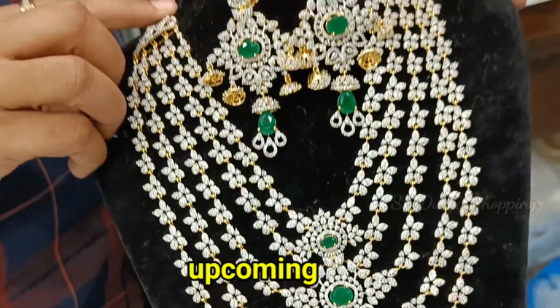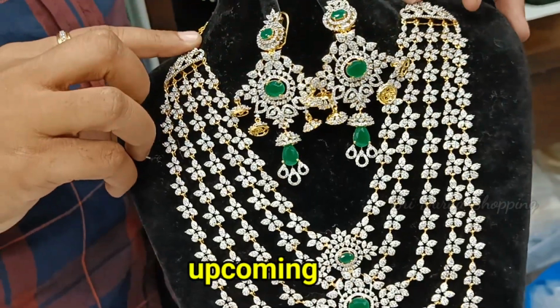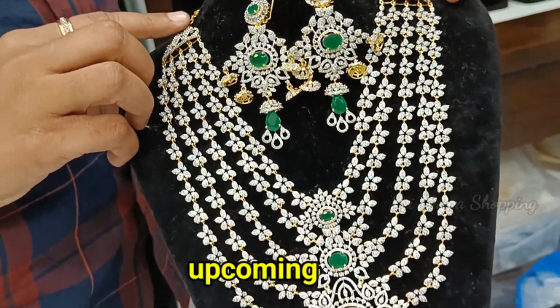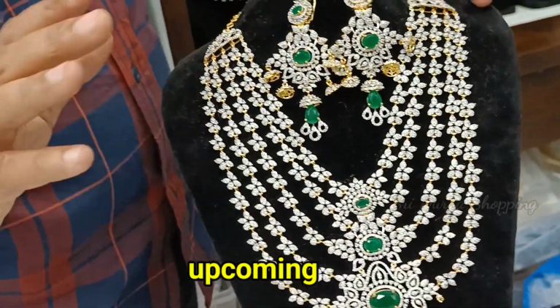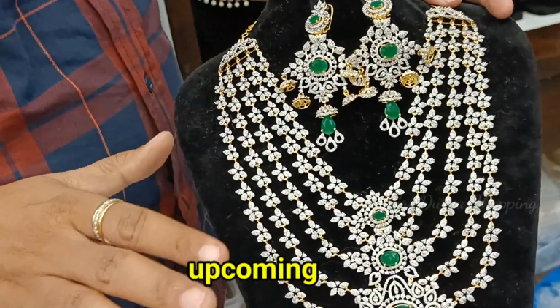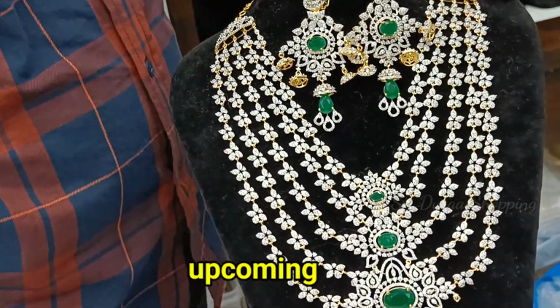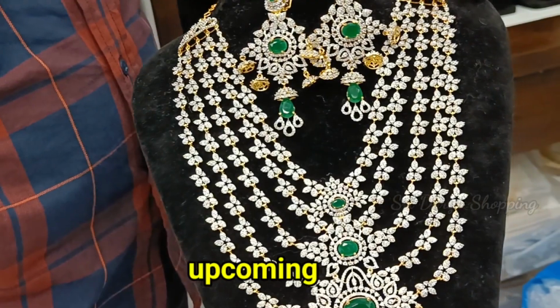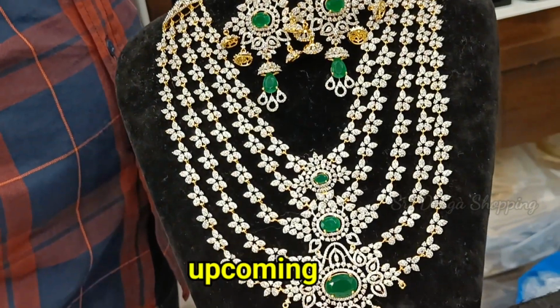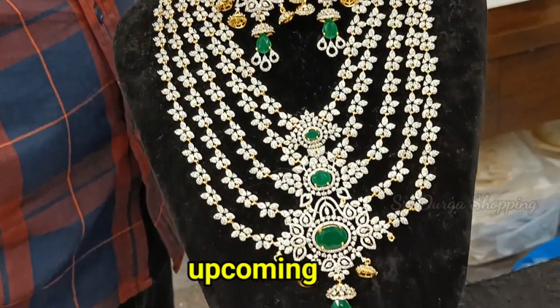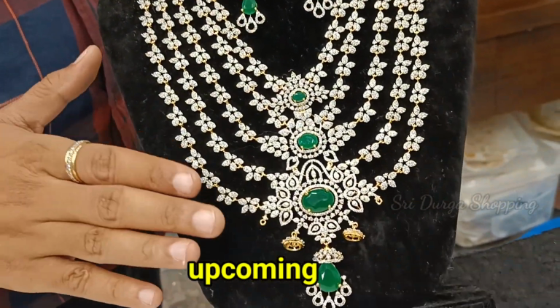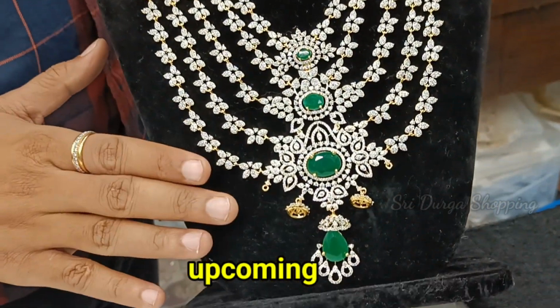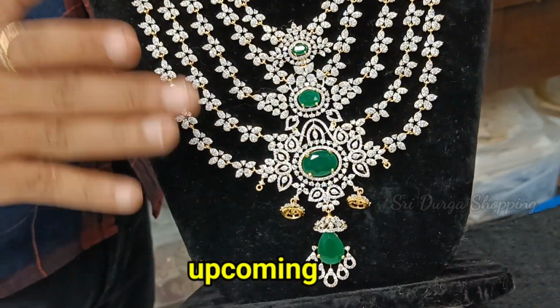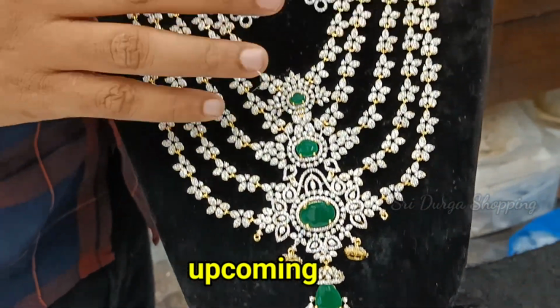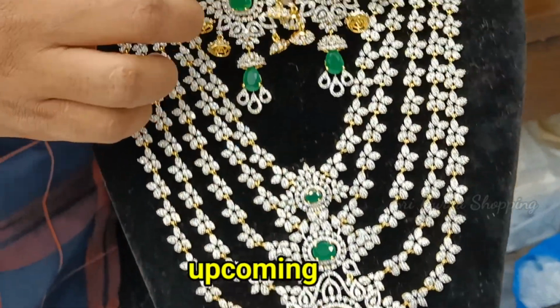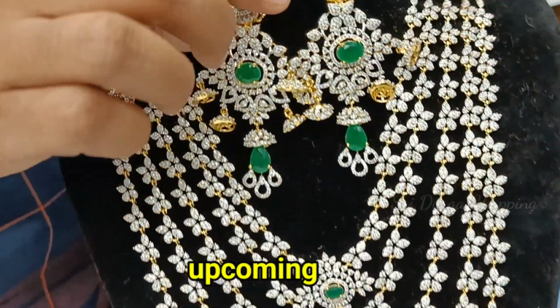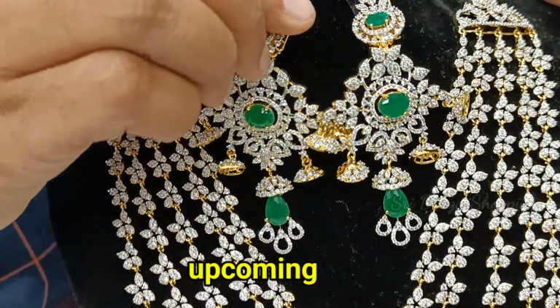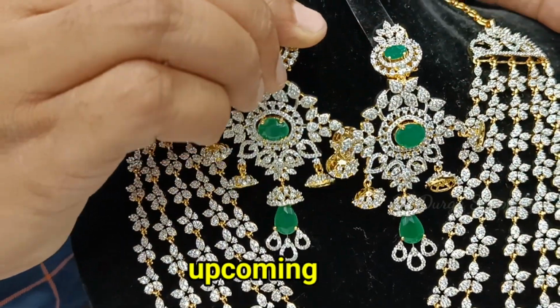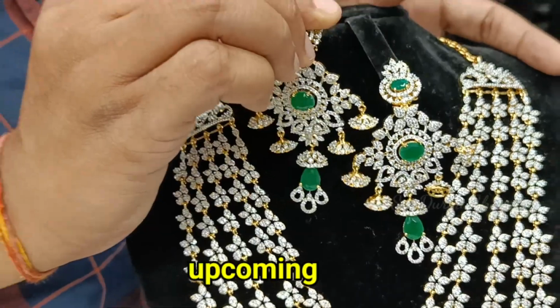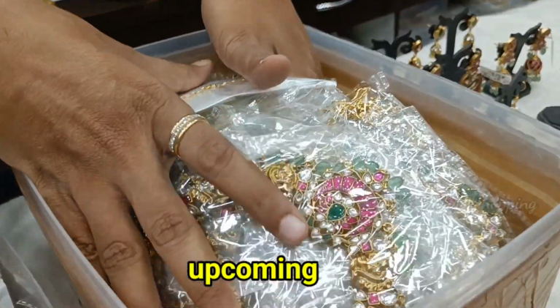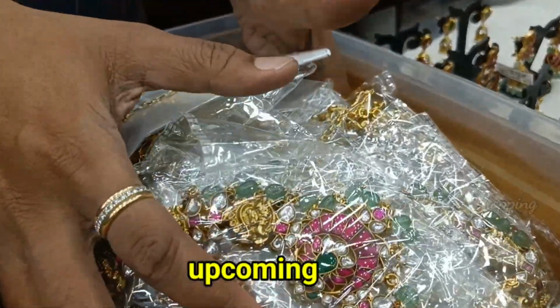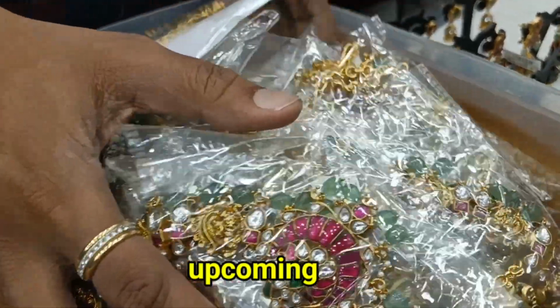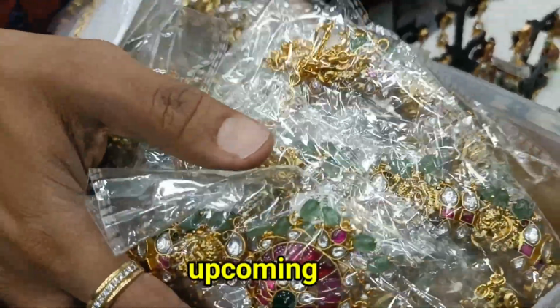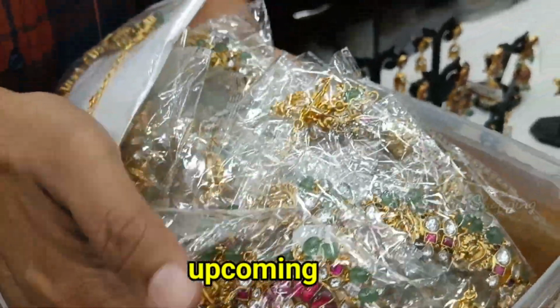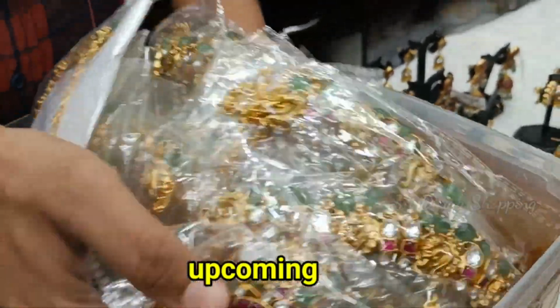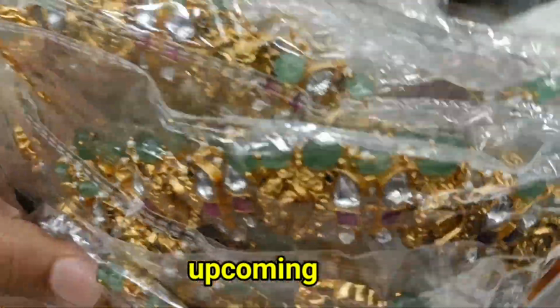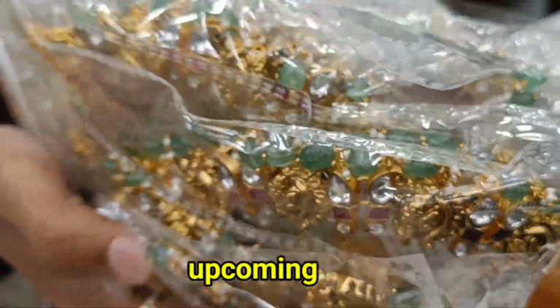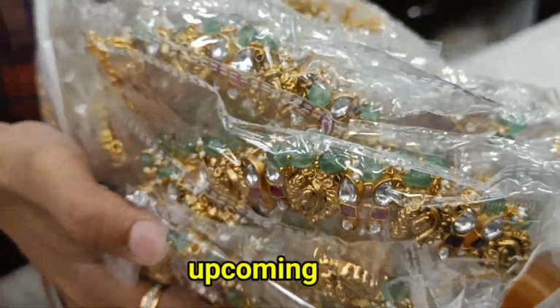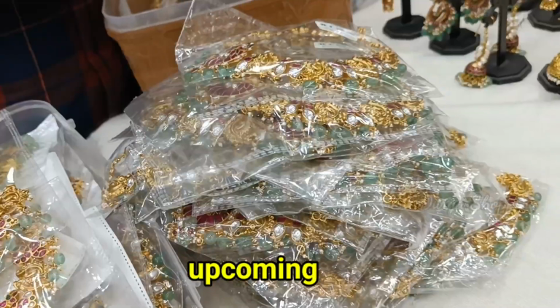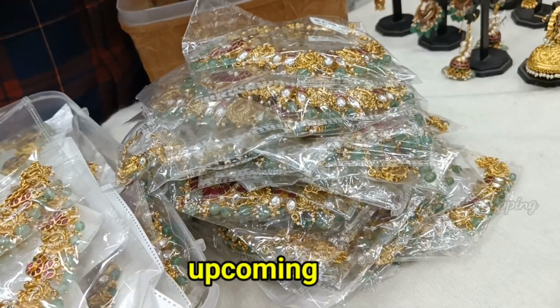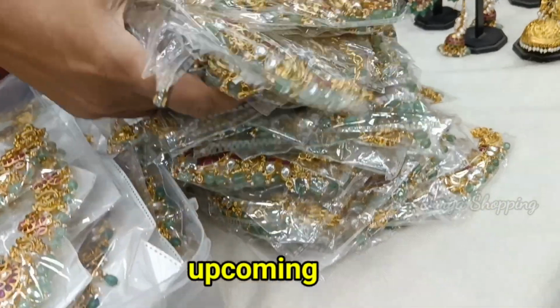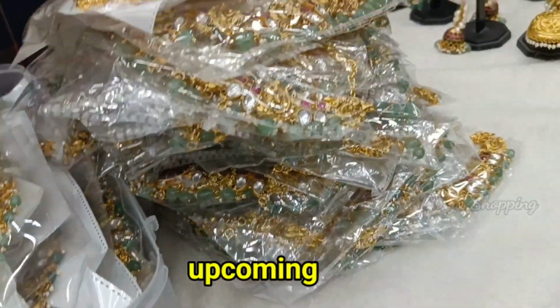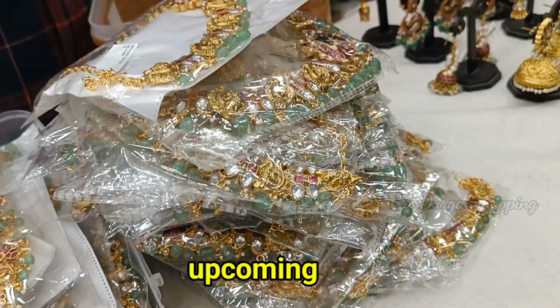We are selling from almost two years. The price is 4800 rupees. We don't sell any kind of copy pieces. Superlite design. More than 70 pieces in one design.